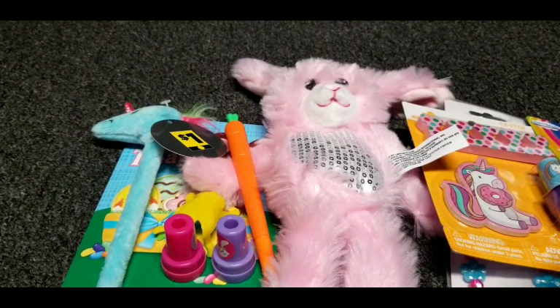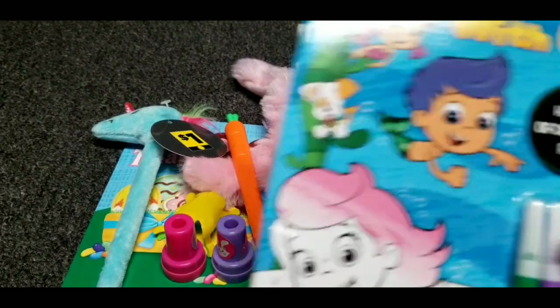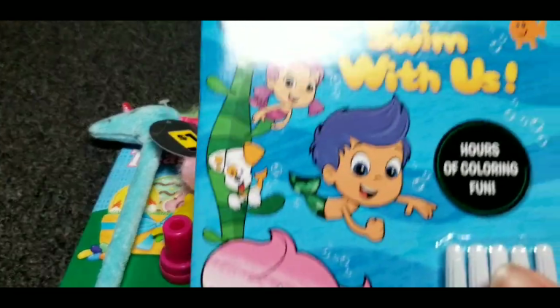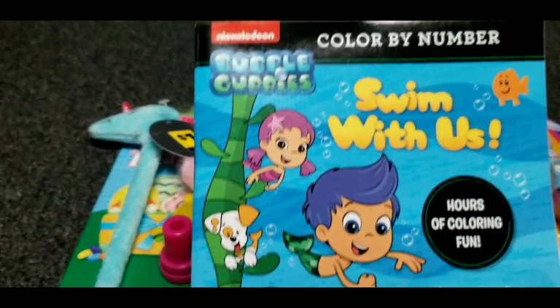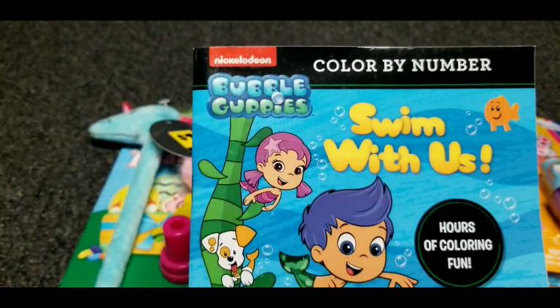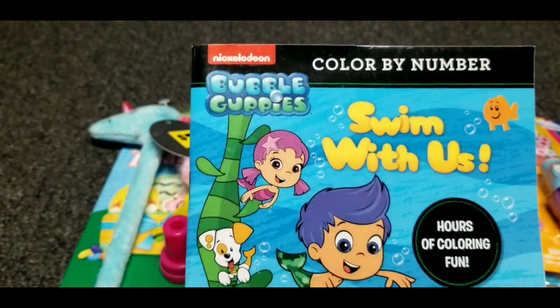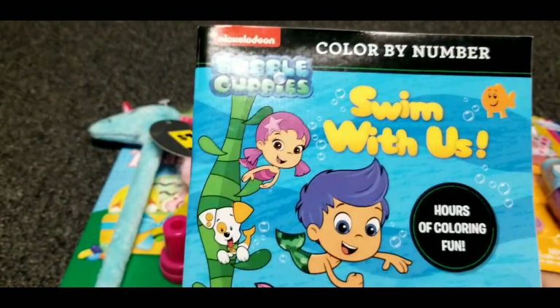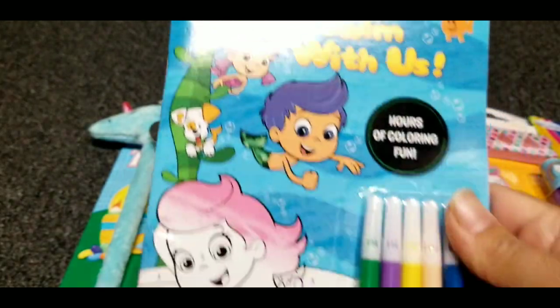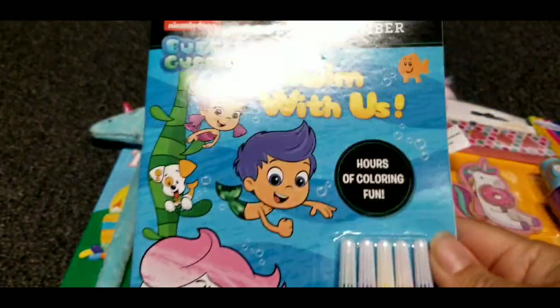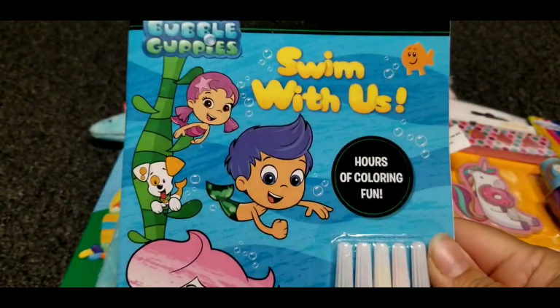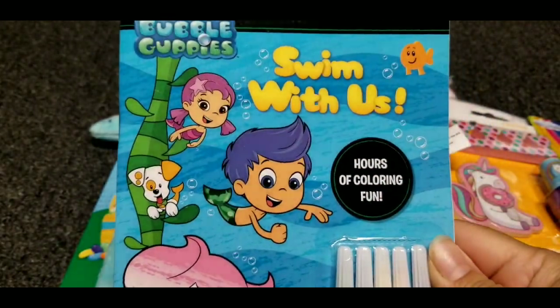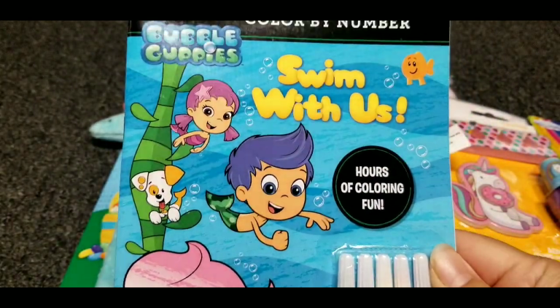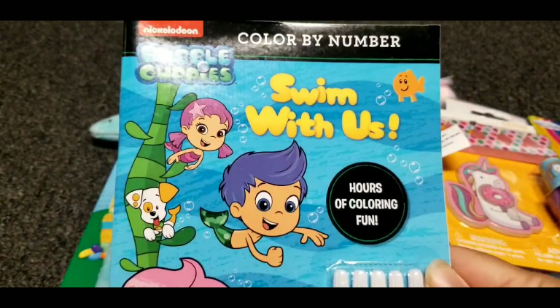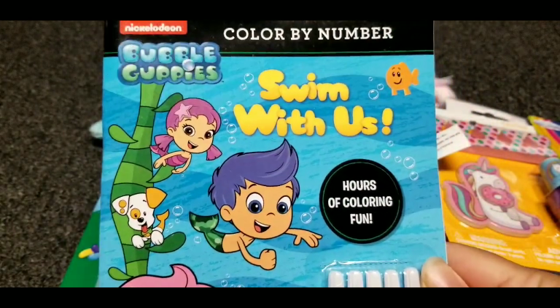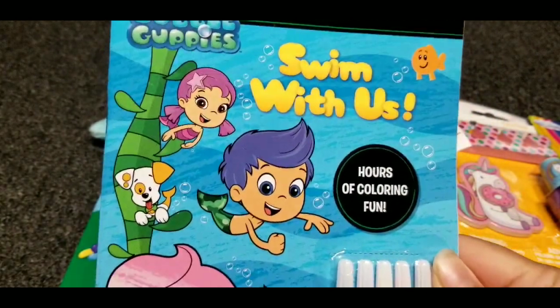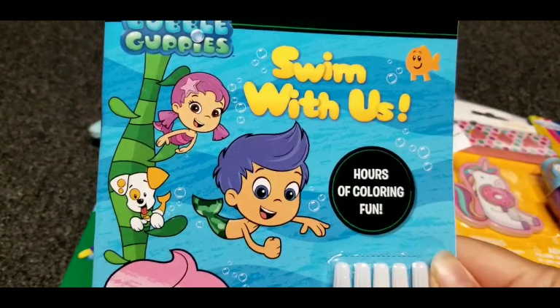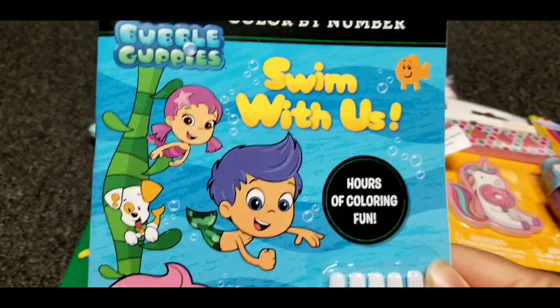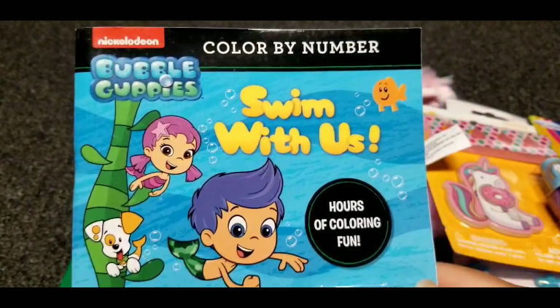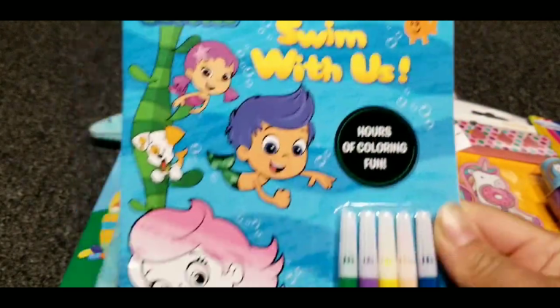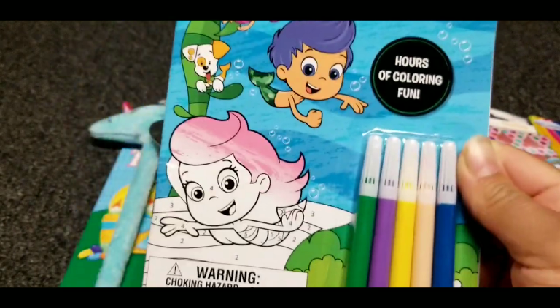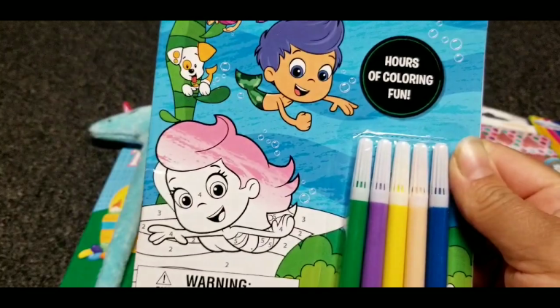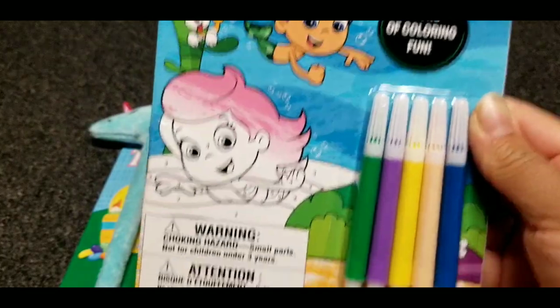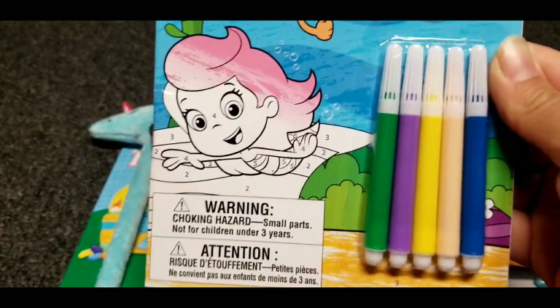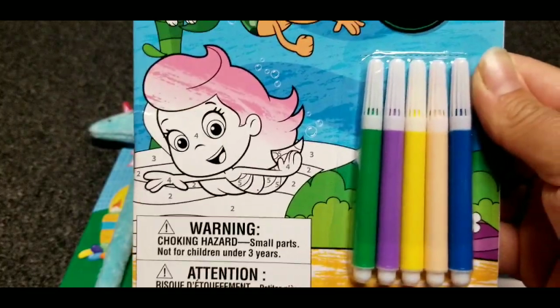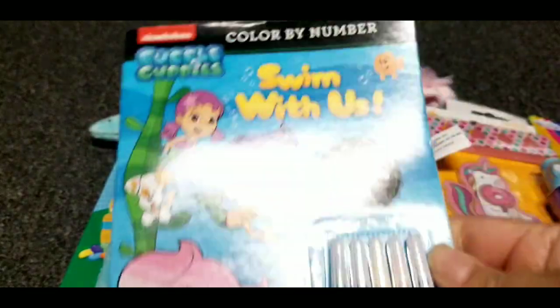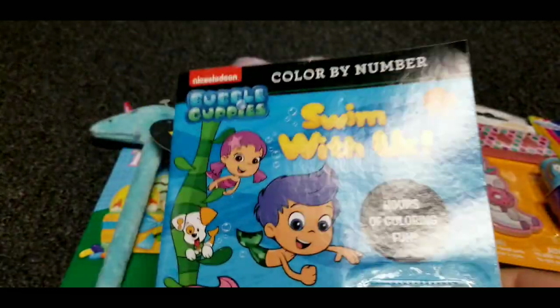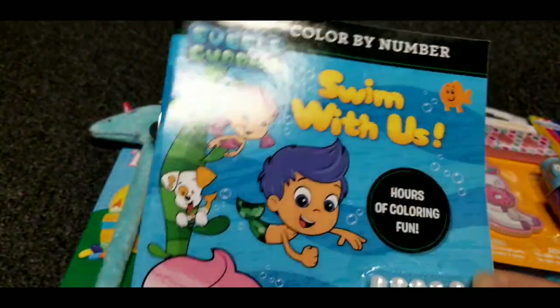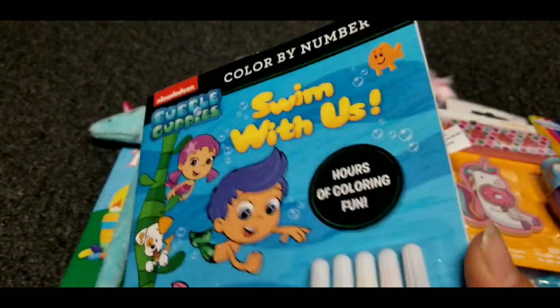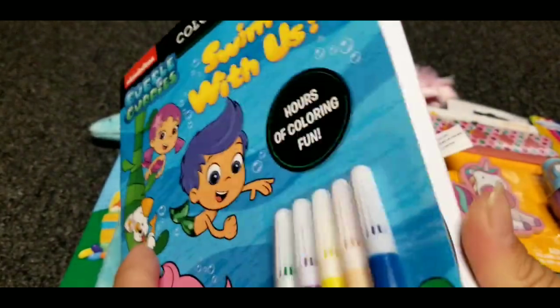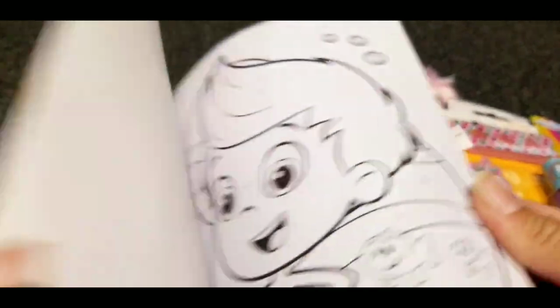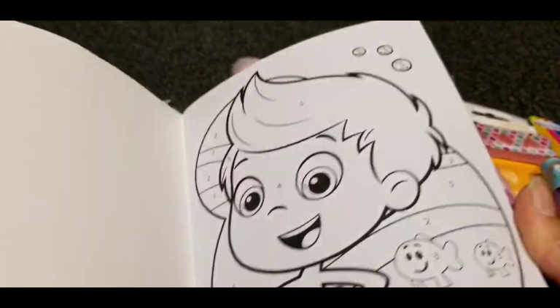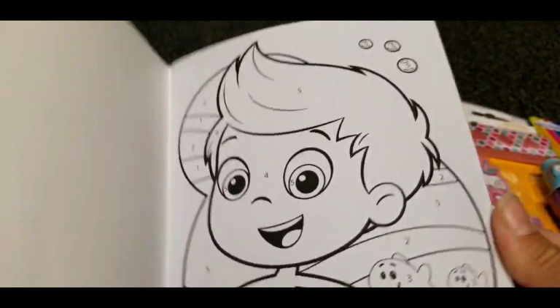And I also got her this color by number Bubble Guppies book. It comes with some markers, and I'll show you a few pages.